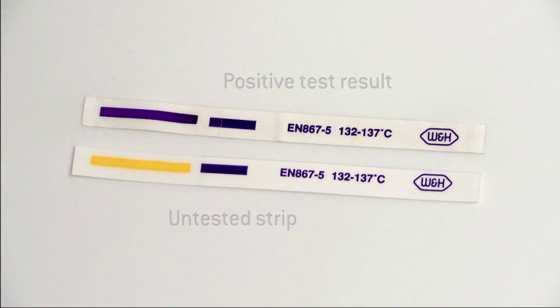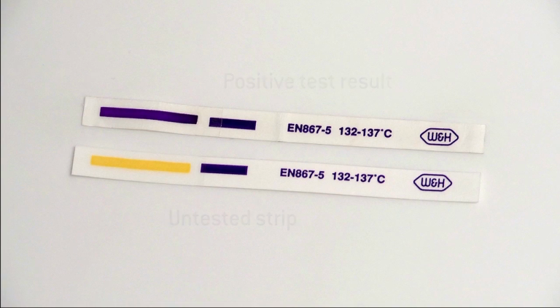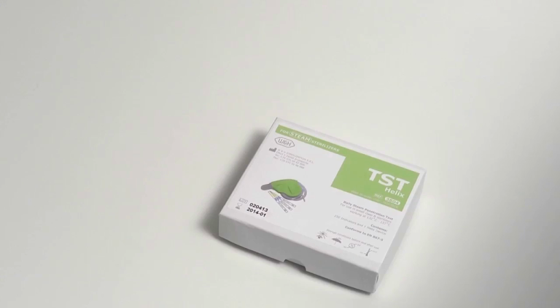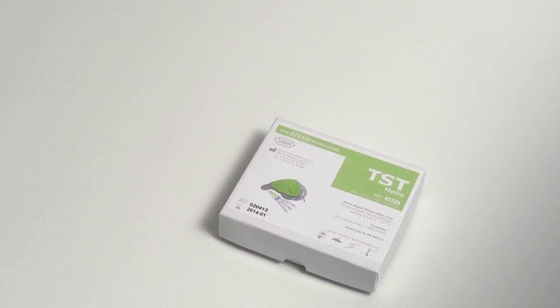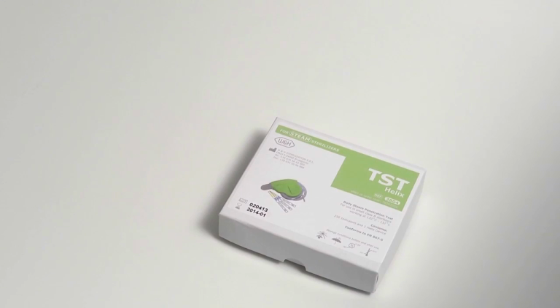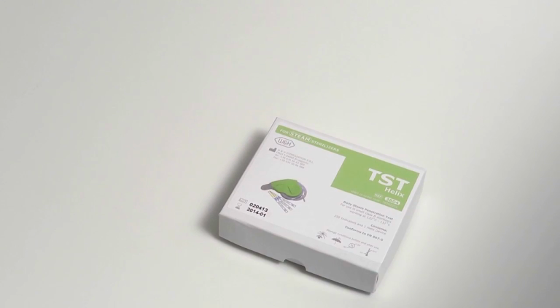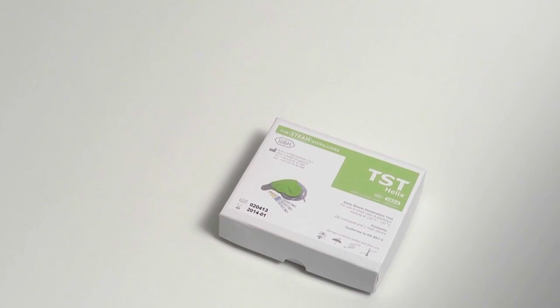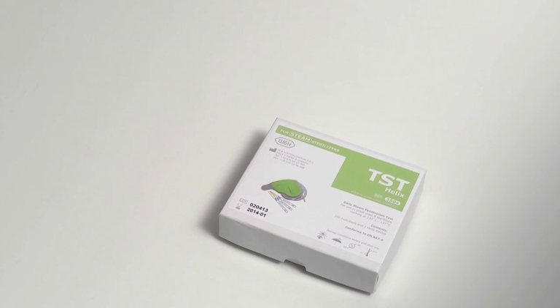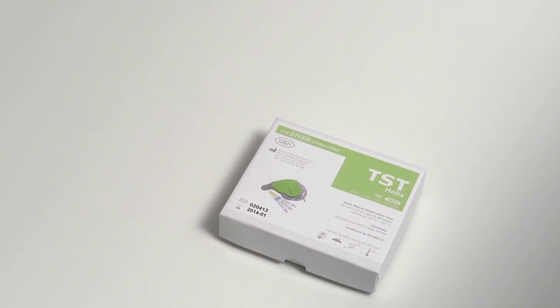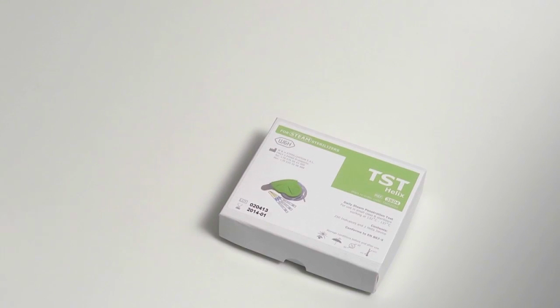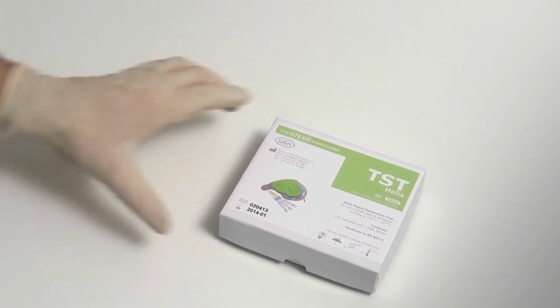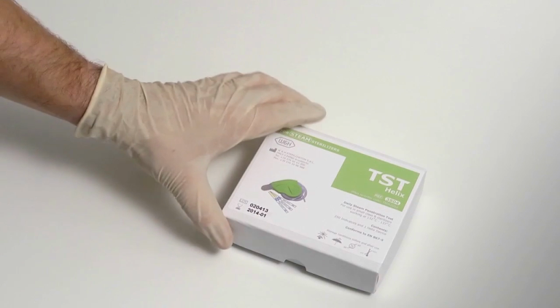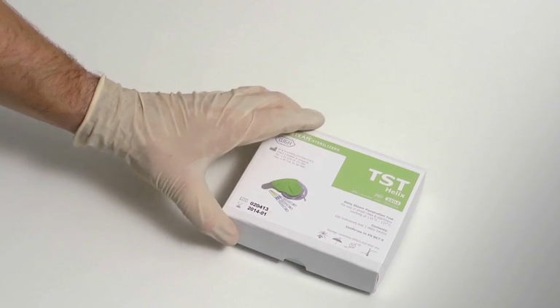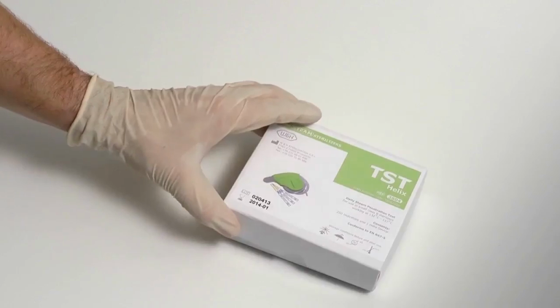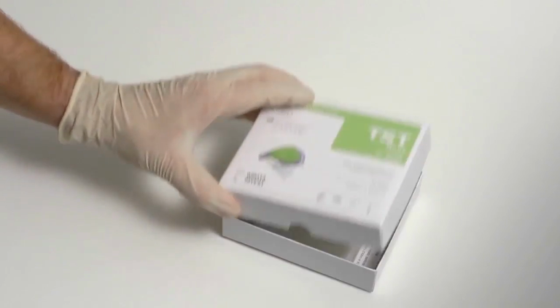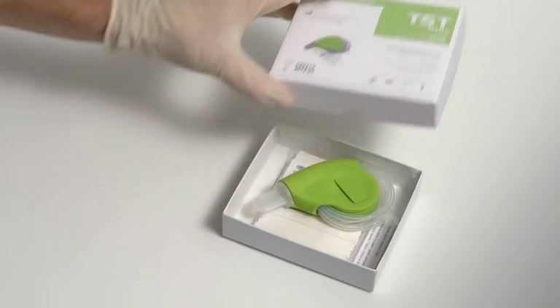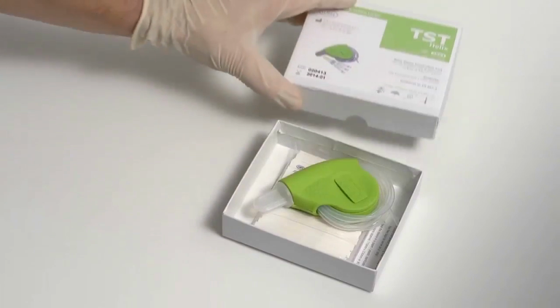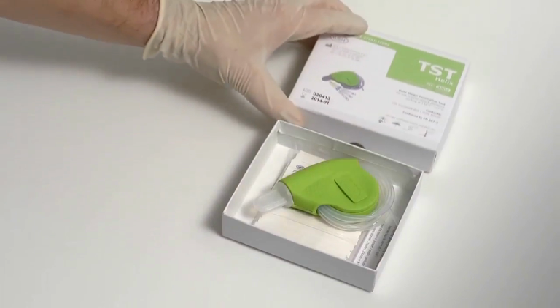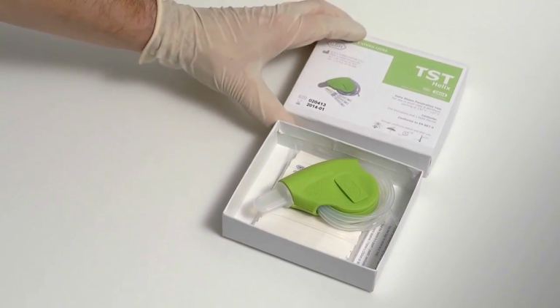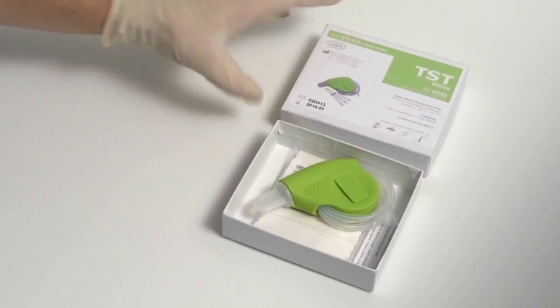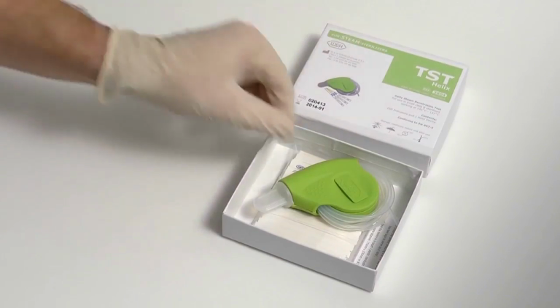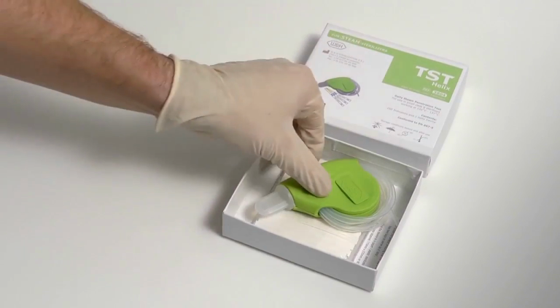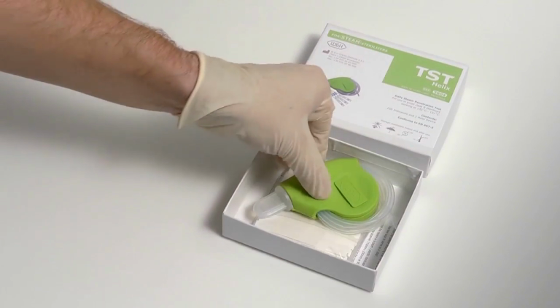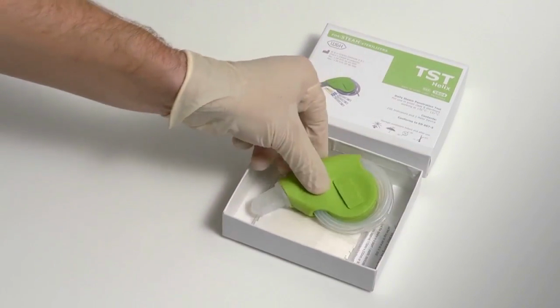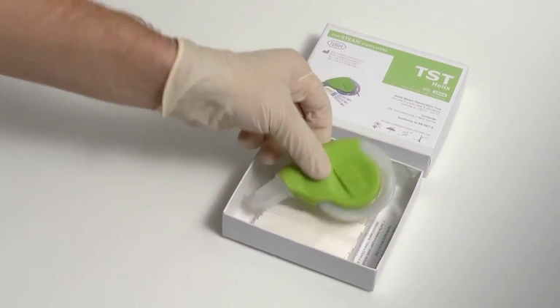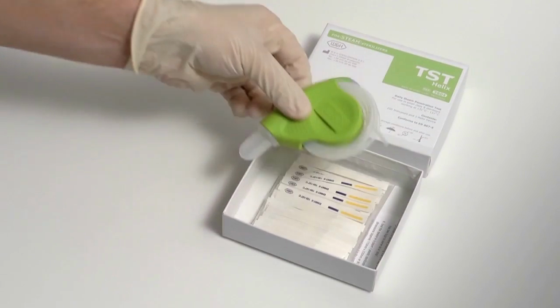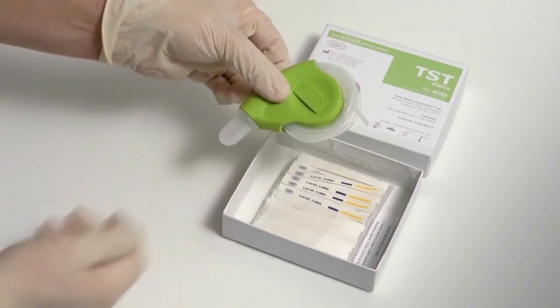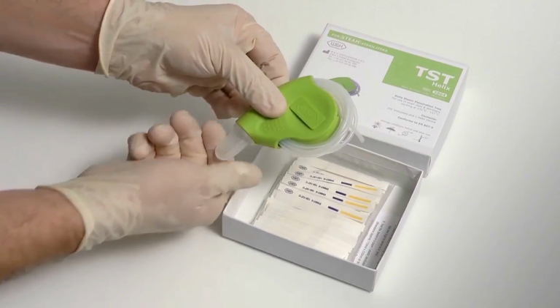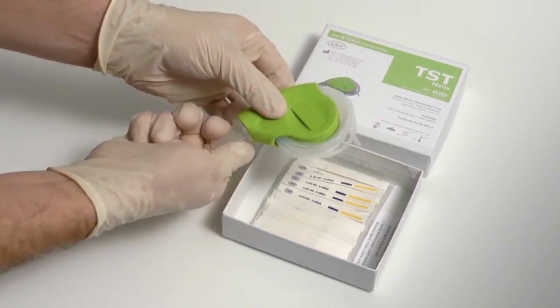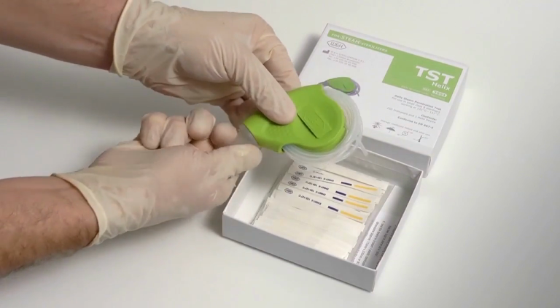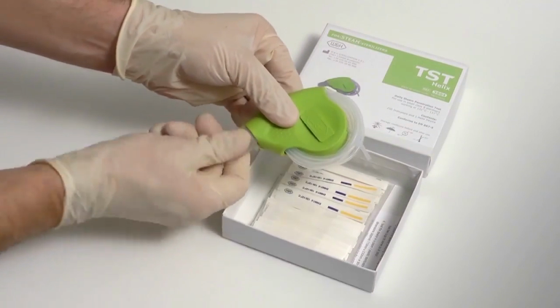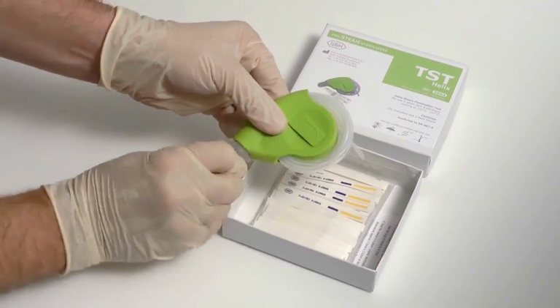A Helix test cycle should be the first cycle performed each day, prior to the steriliser being used in normal day-to-day operation.